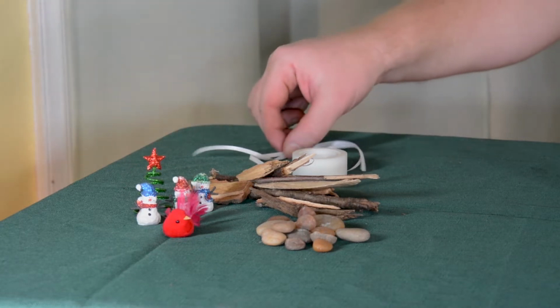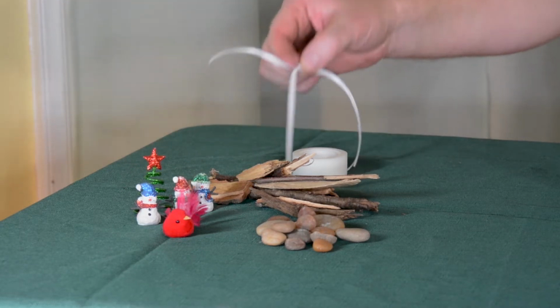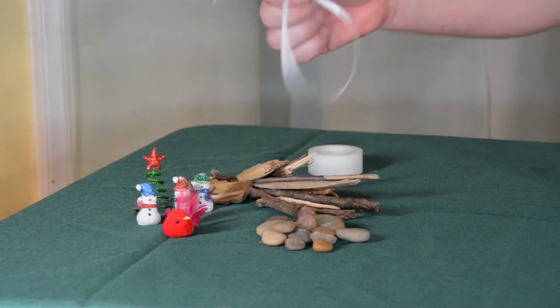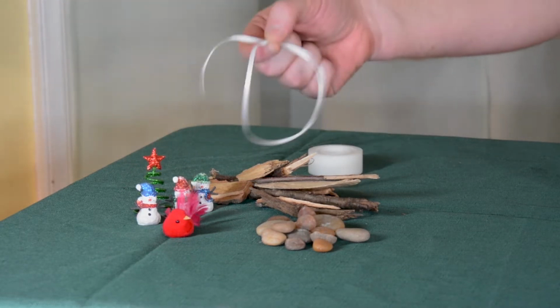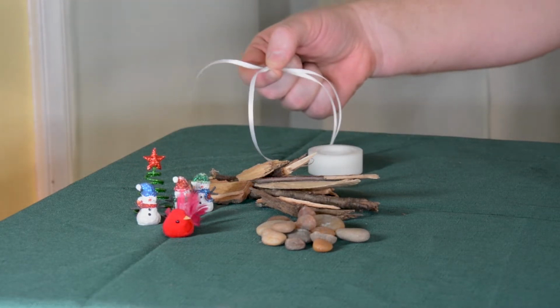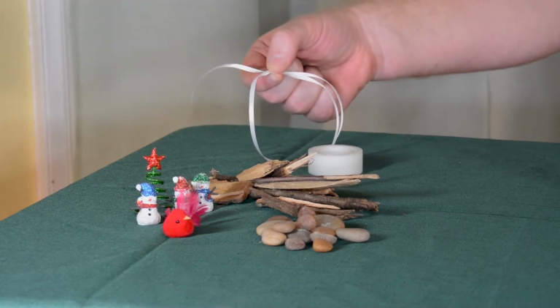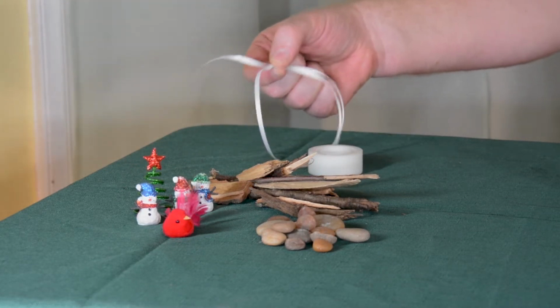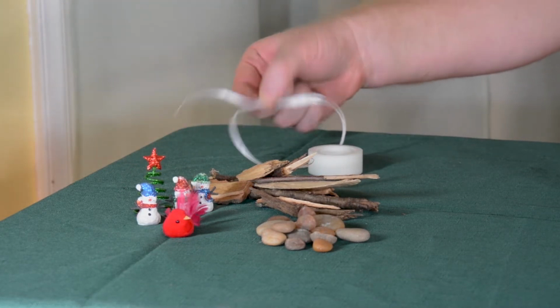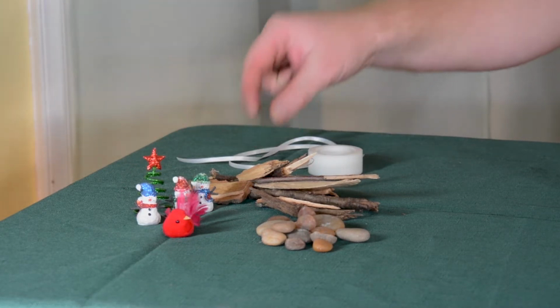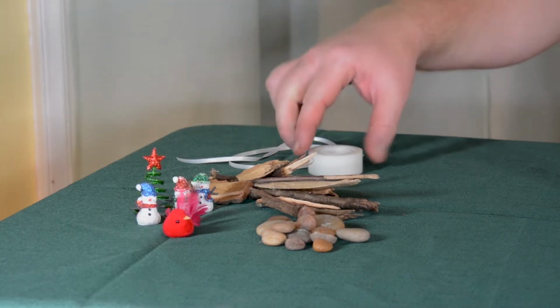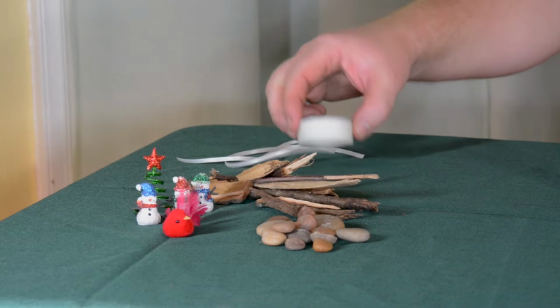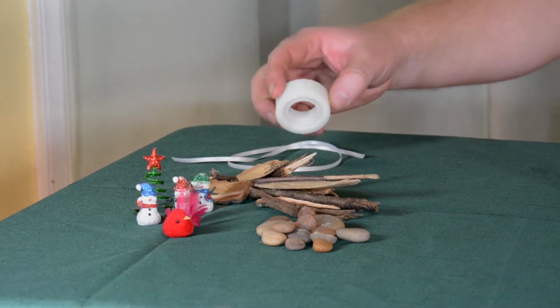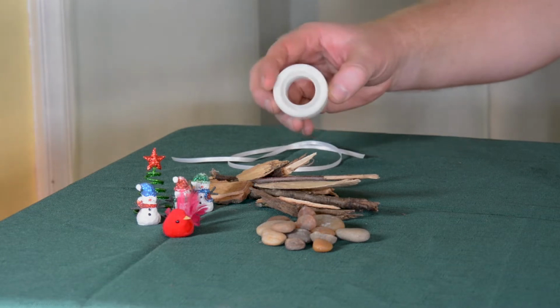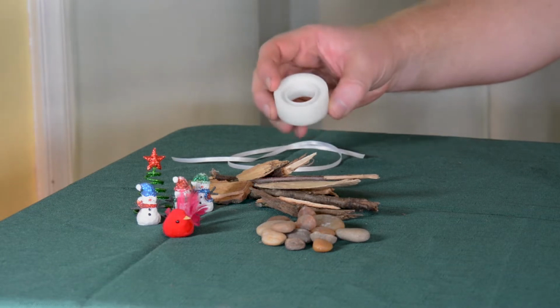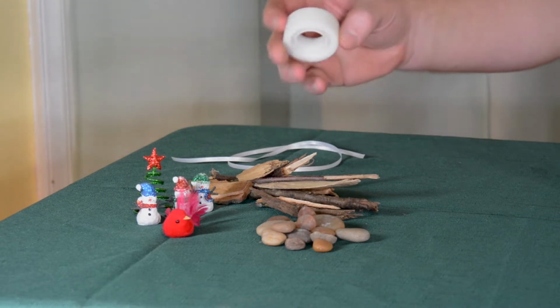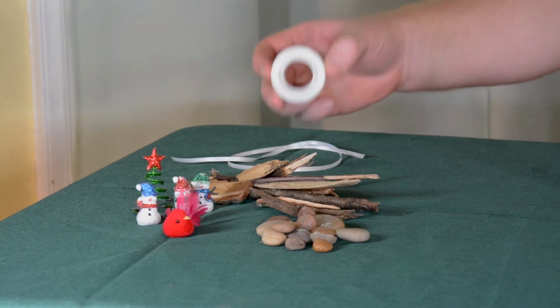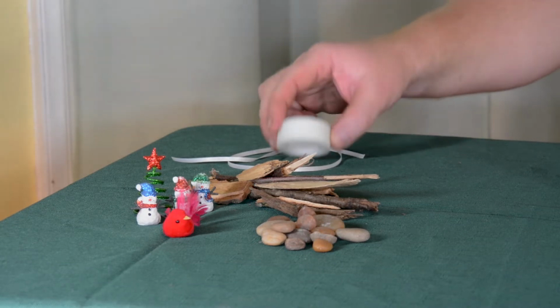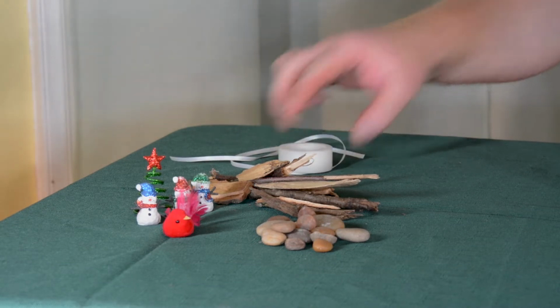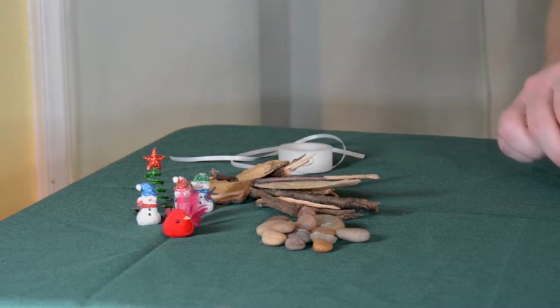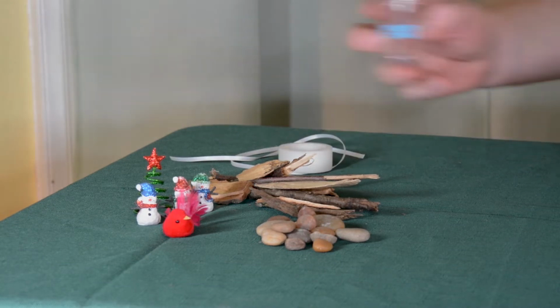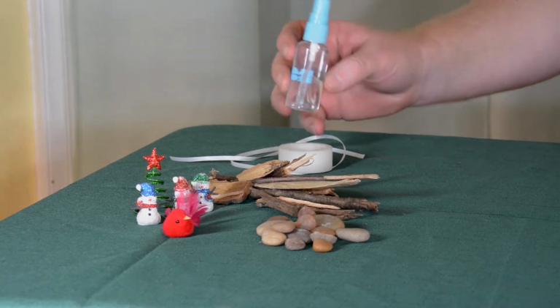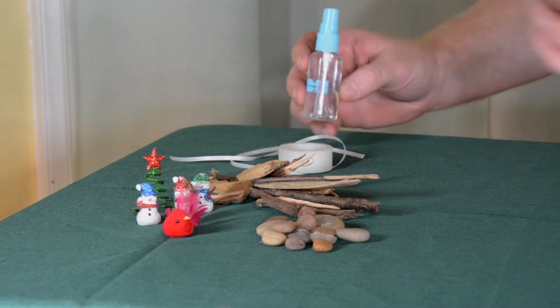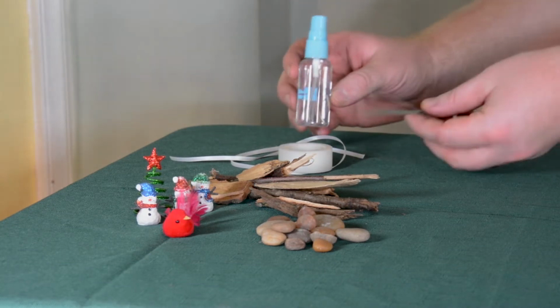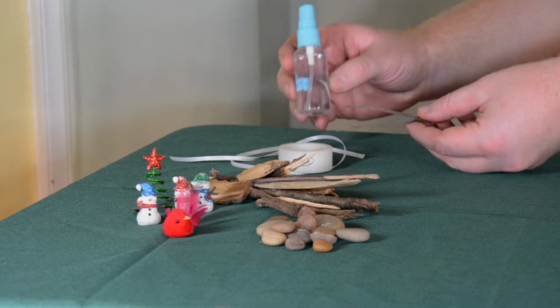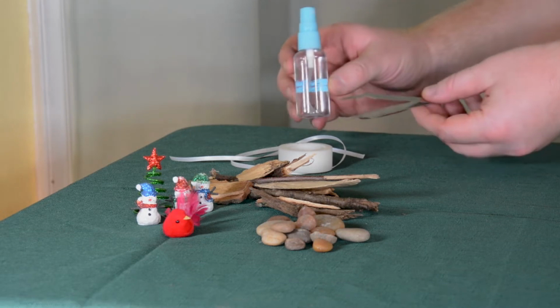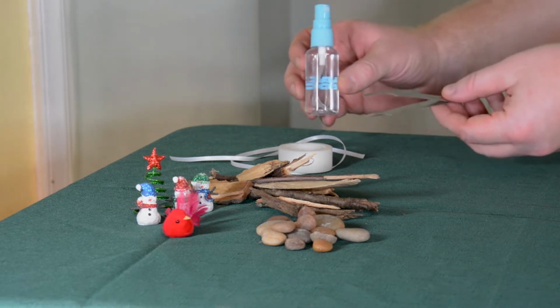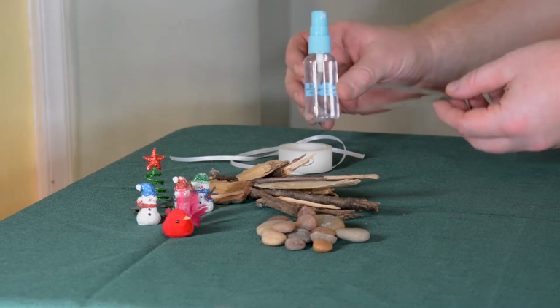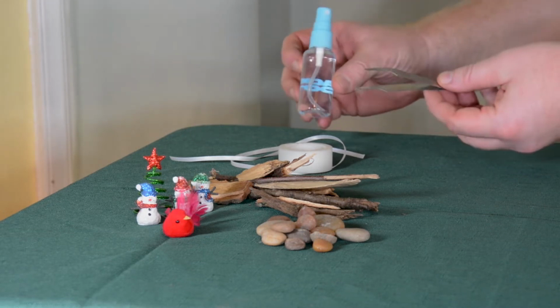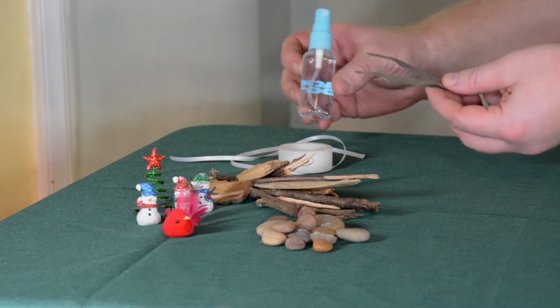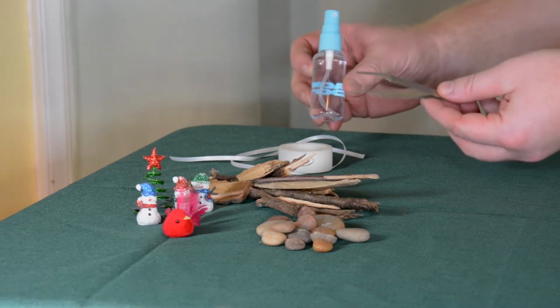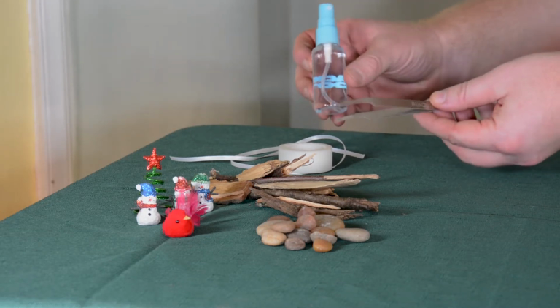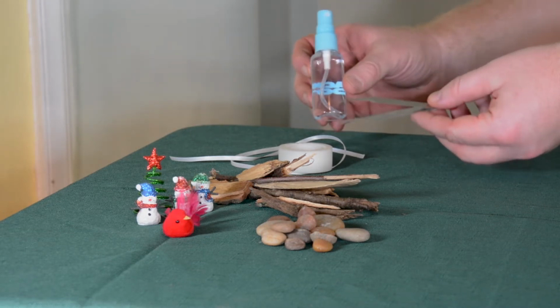You'll also want to get some string that you can use to hang your ornament with, and depending on the type of ornament you use, you may need to get some tape. A mister and tweezers can also be used, but they are not necessary to put together a terrarium ornament.